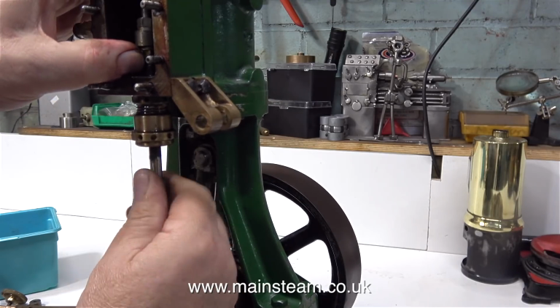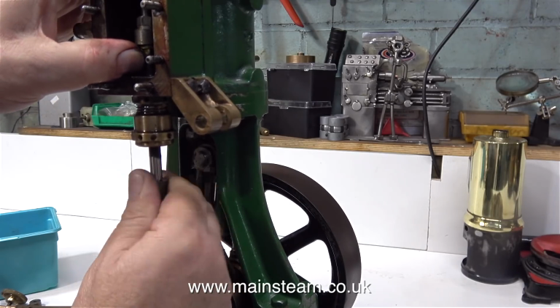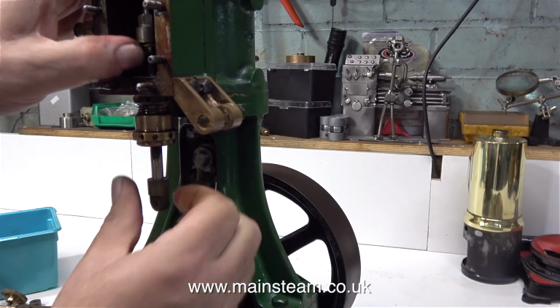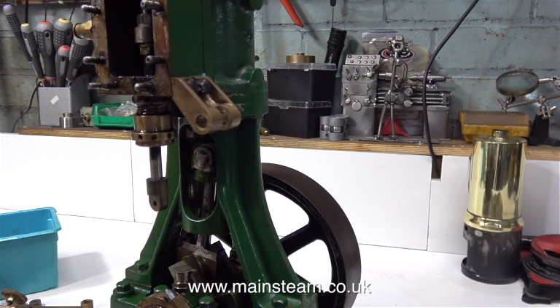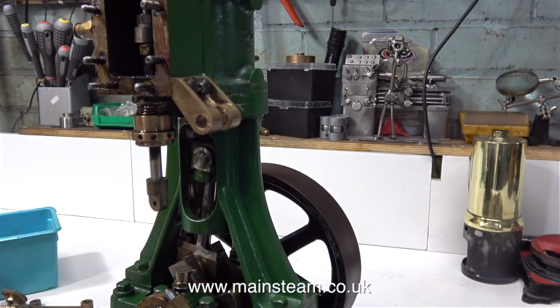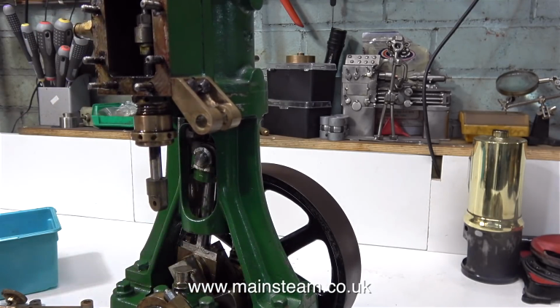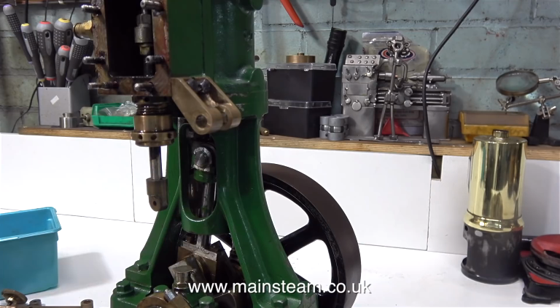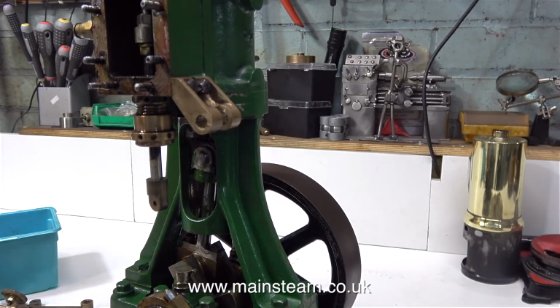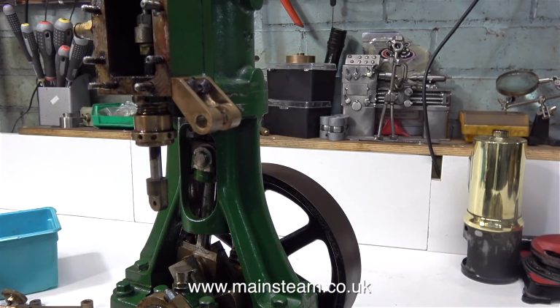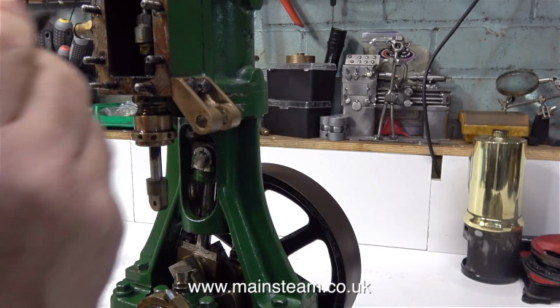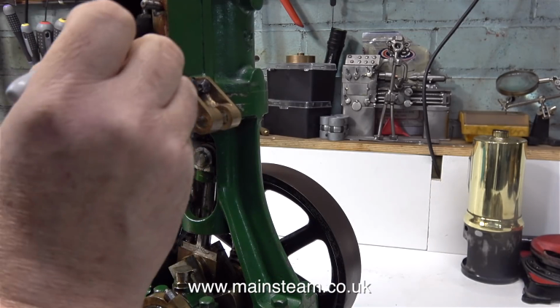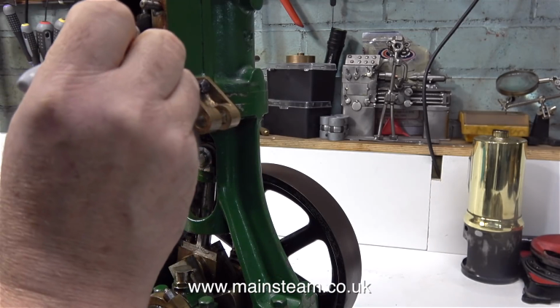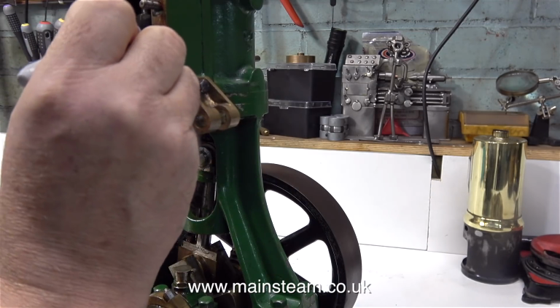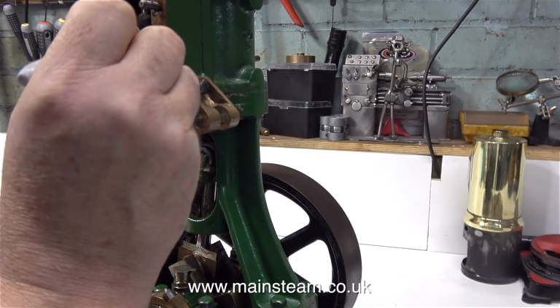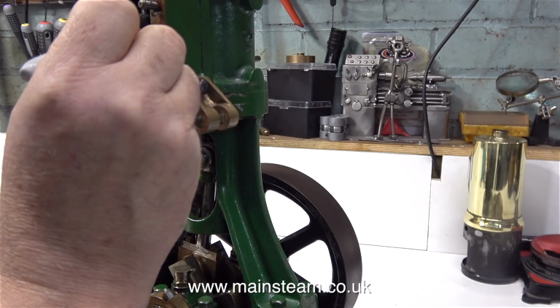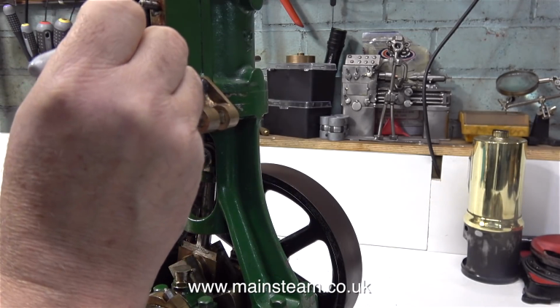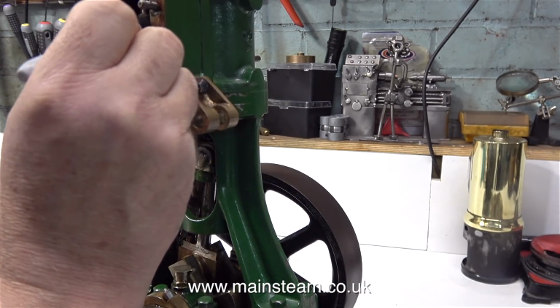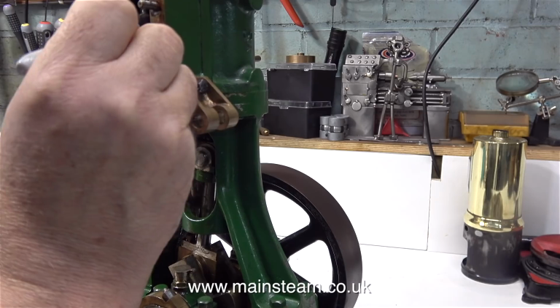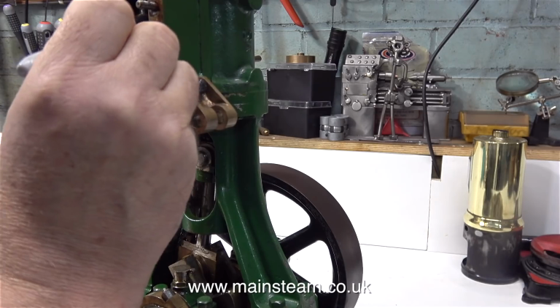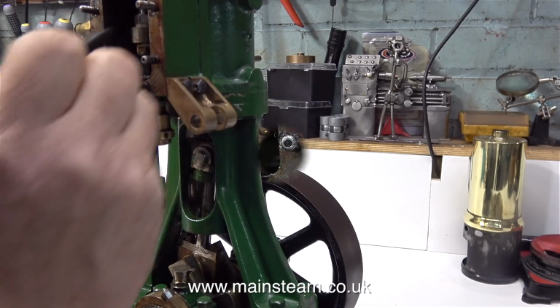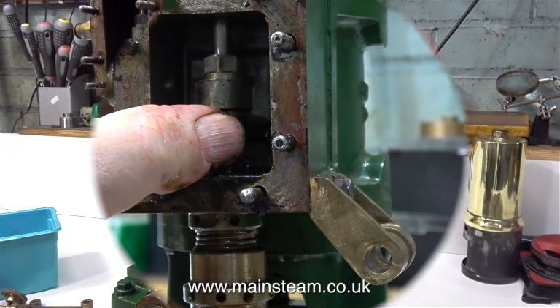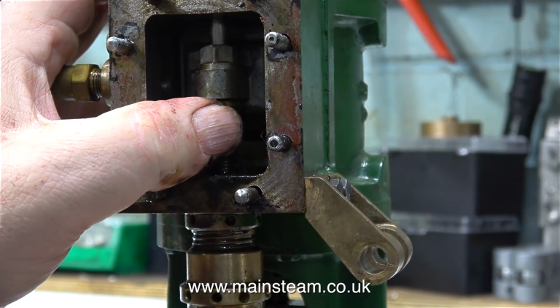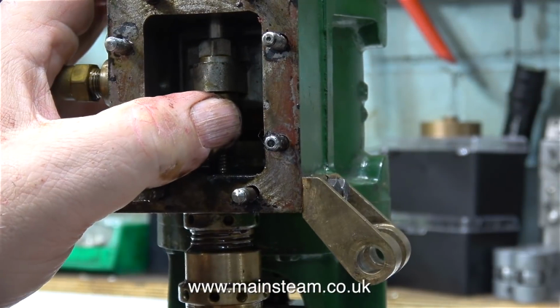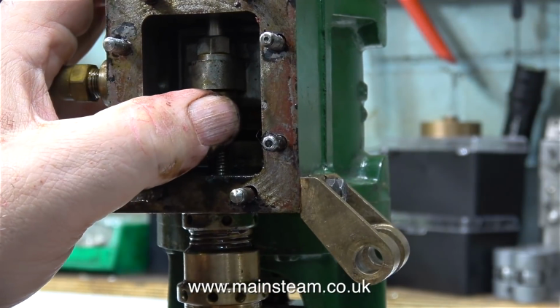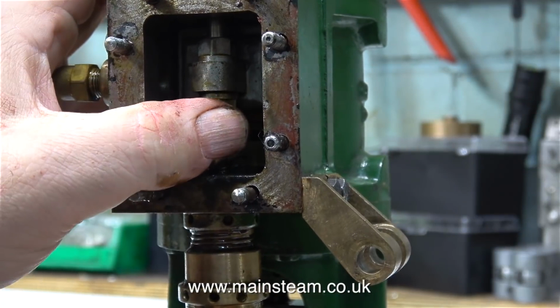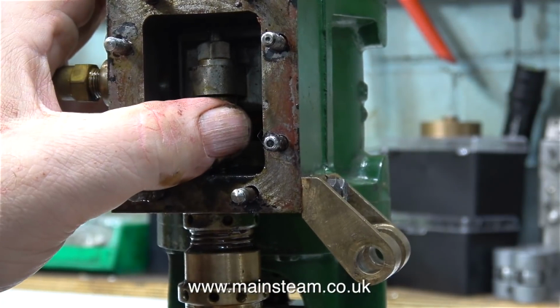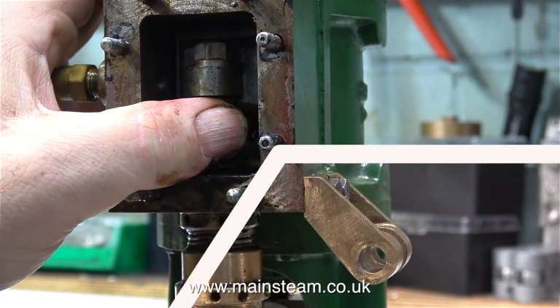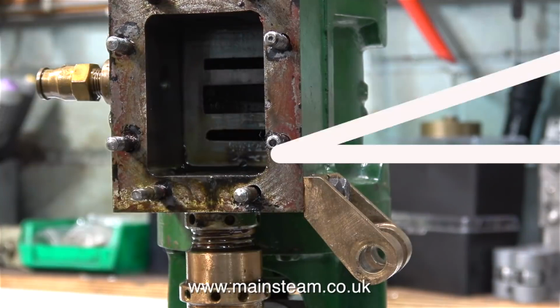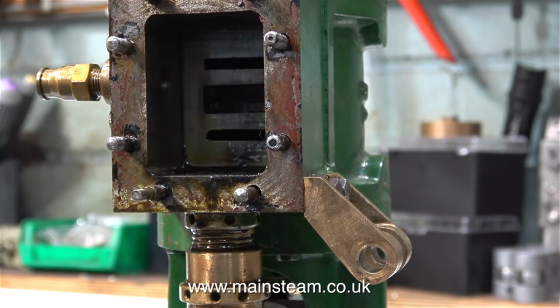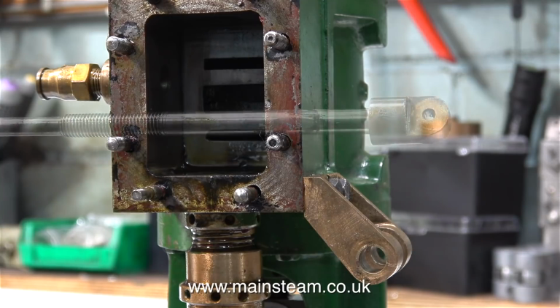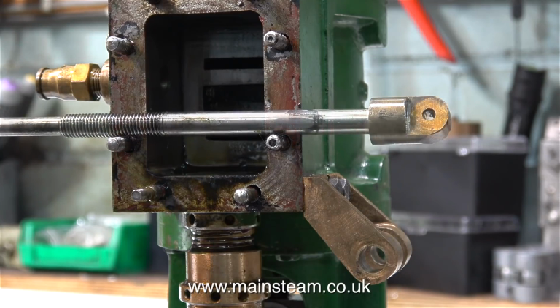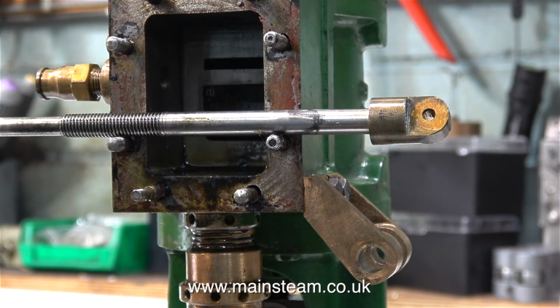This is no good at all. Steam engine slide valves always need some end float so the pressure of the steam can hold the valve onto the port face. Using a felt tip pen I've made a mark on the top of the valve so I know which way round it goes if it's not symmetrically machined.